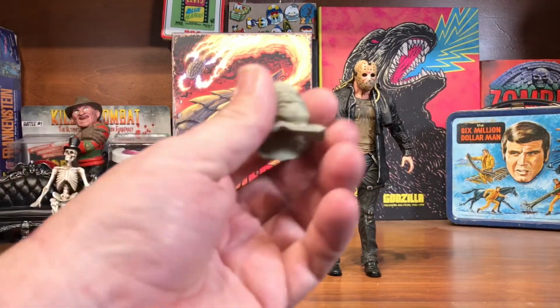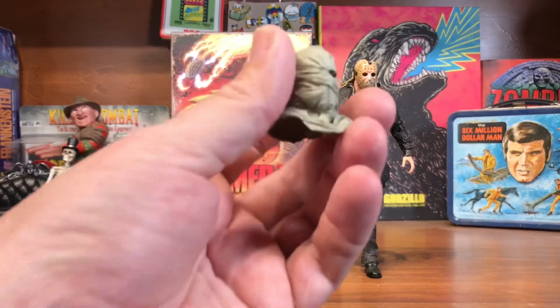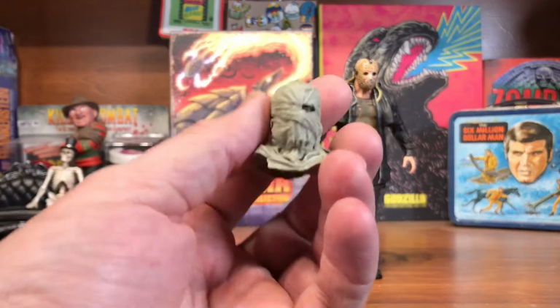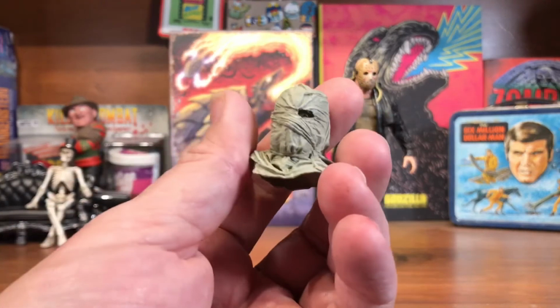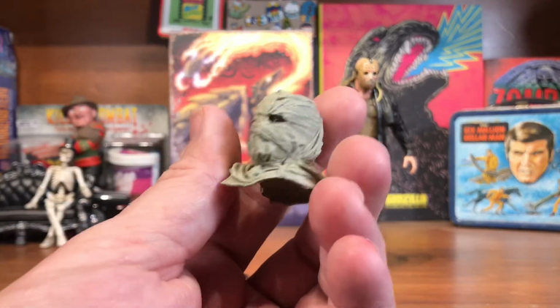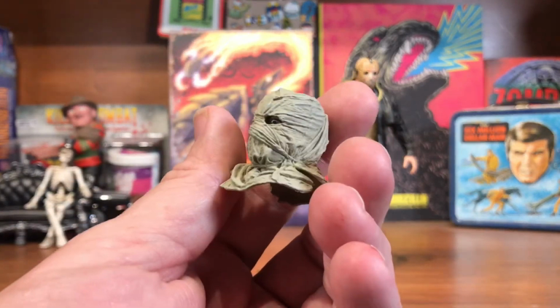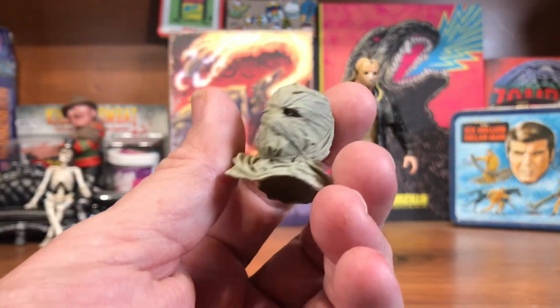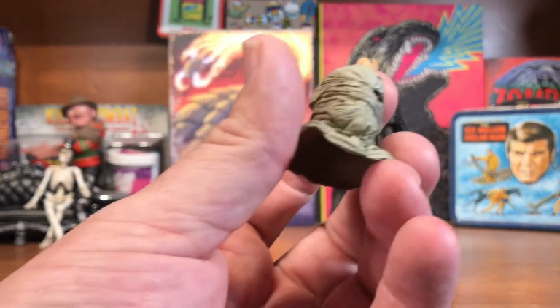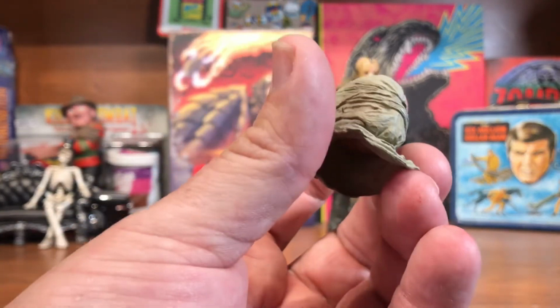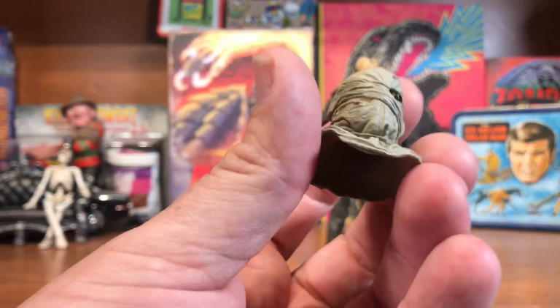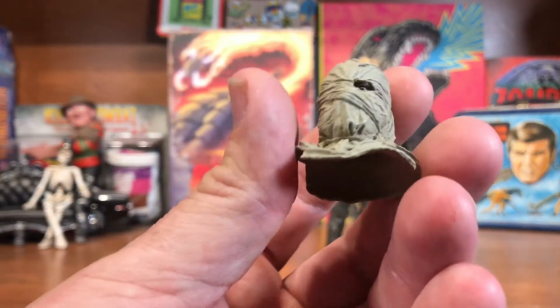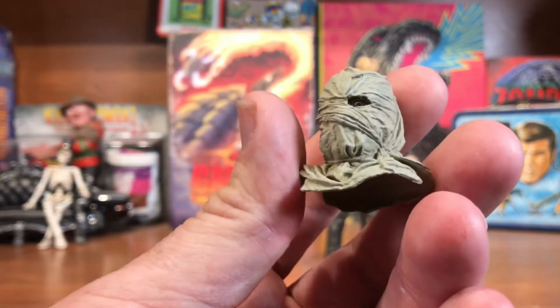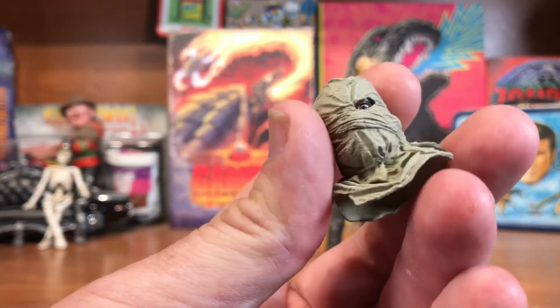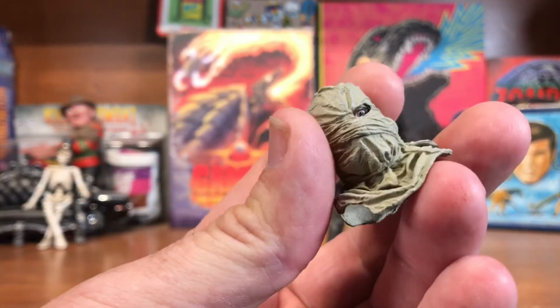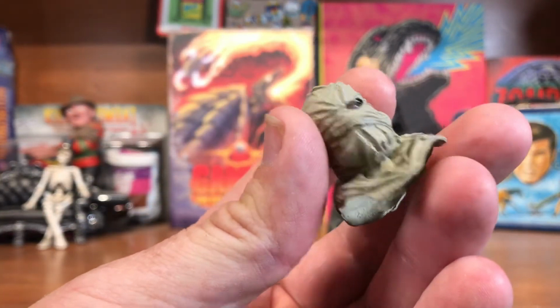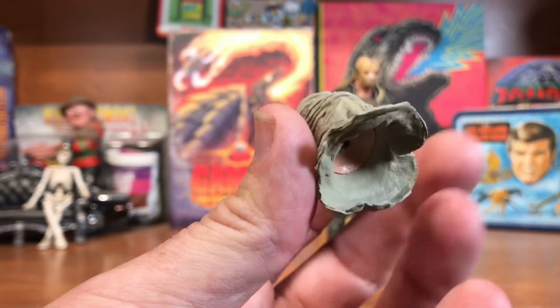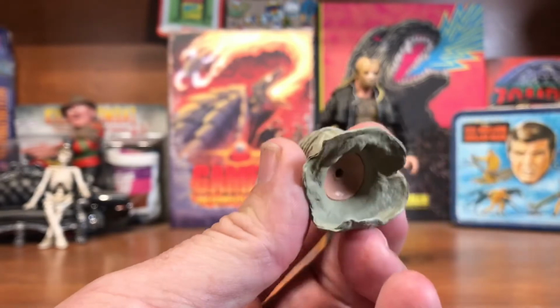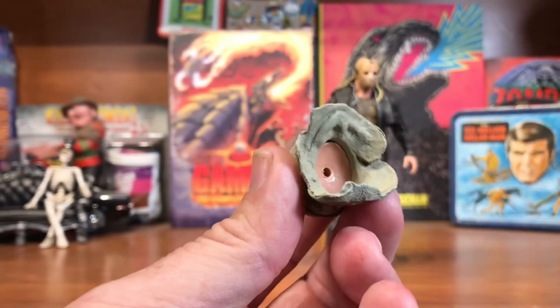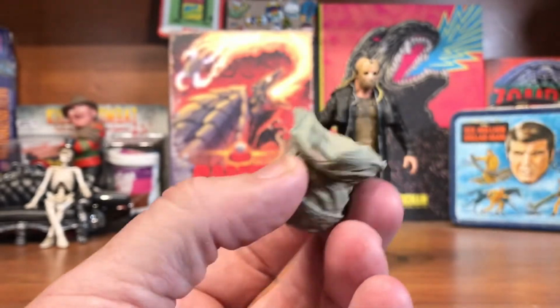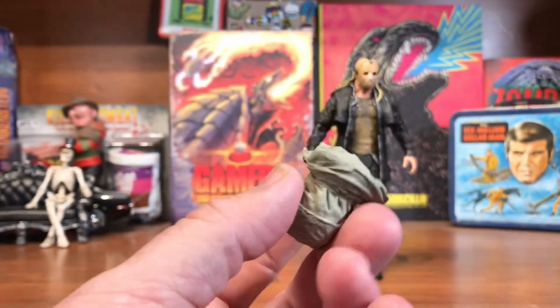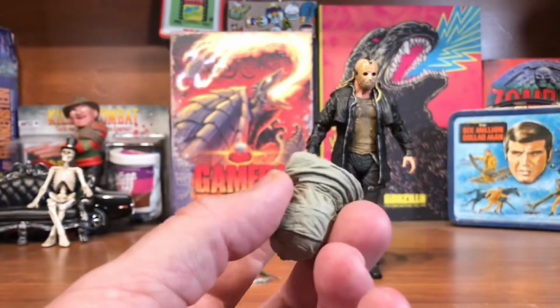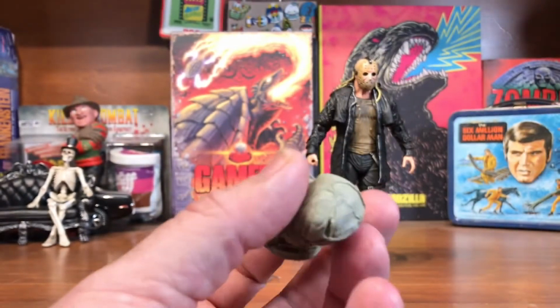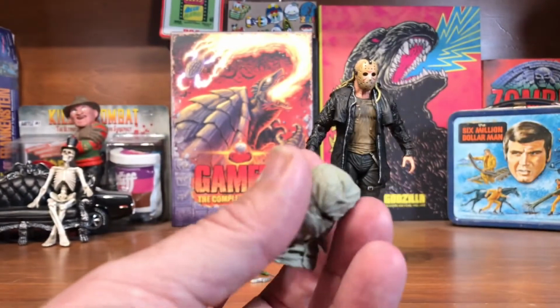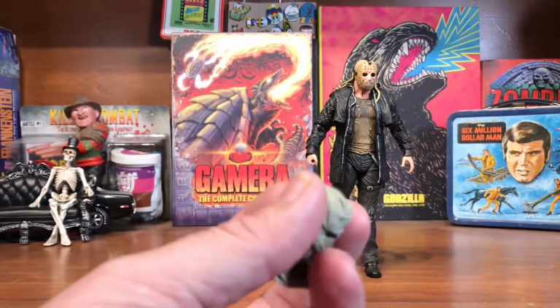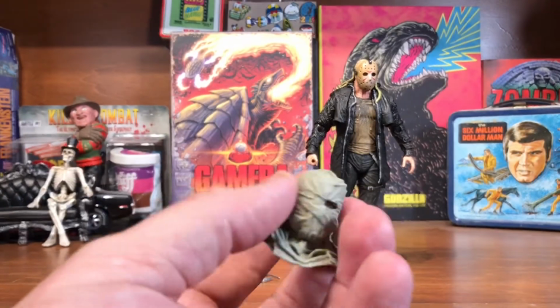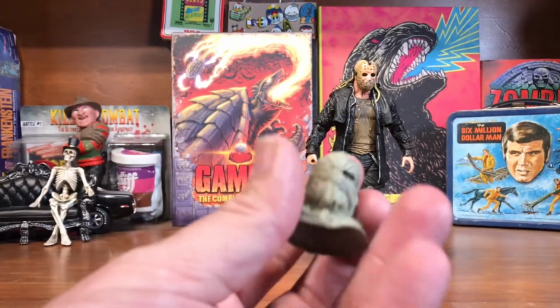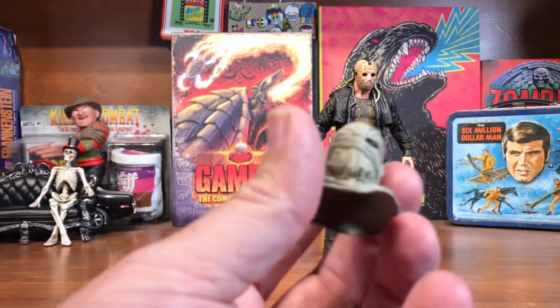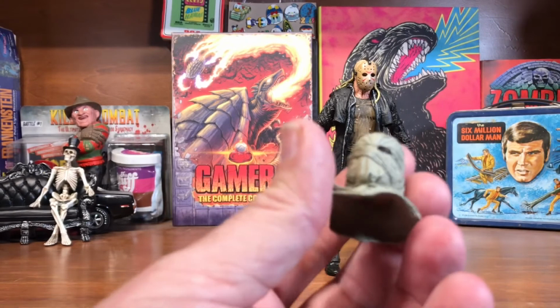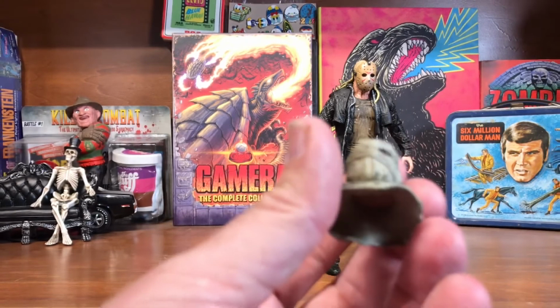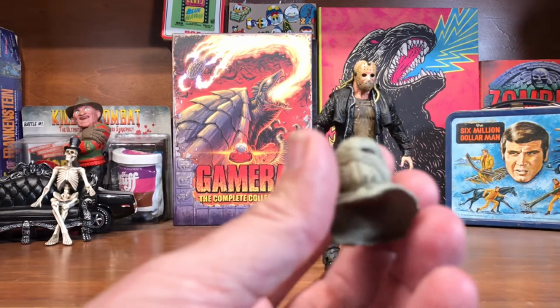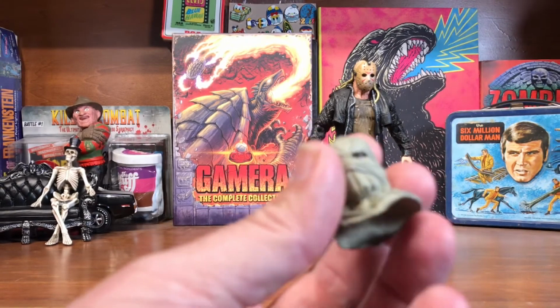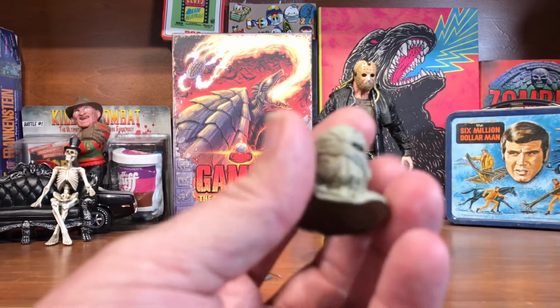Now we'll look at the other head — I'll pop this on in a second so you can see it on him. Bag head — about as good detail on a bag head as you can get, I guess.